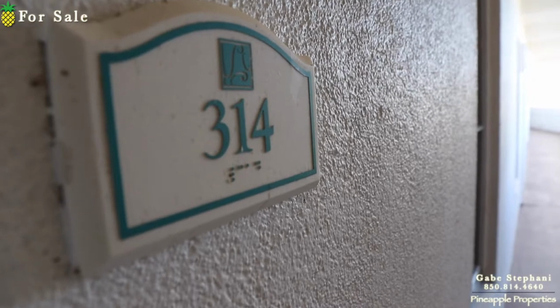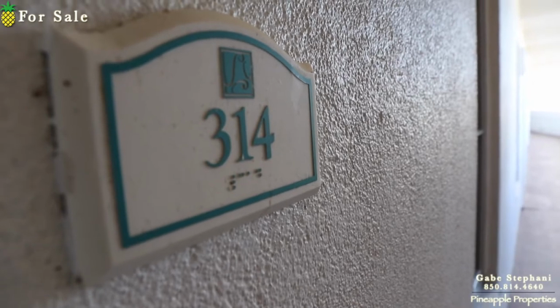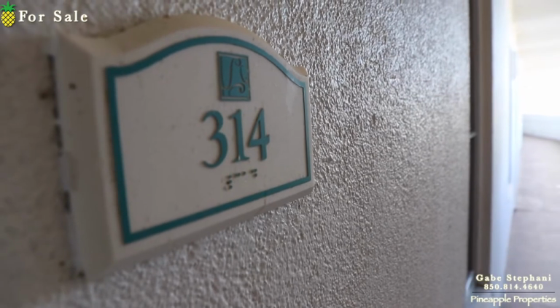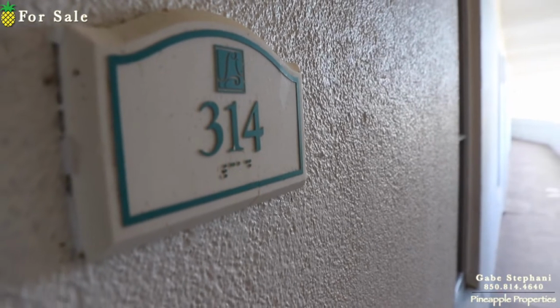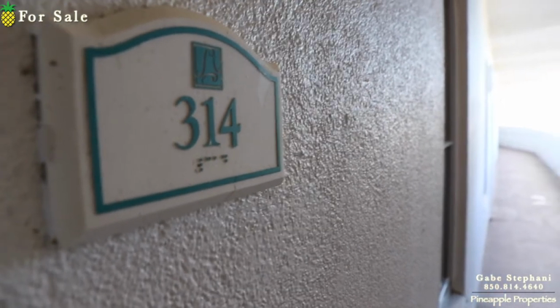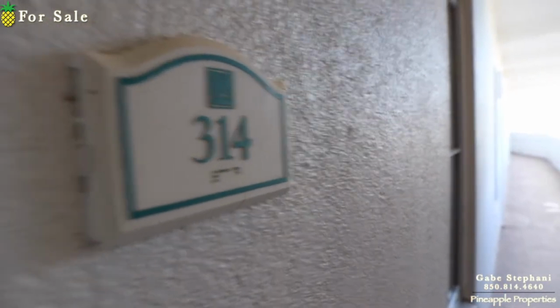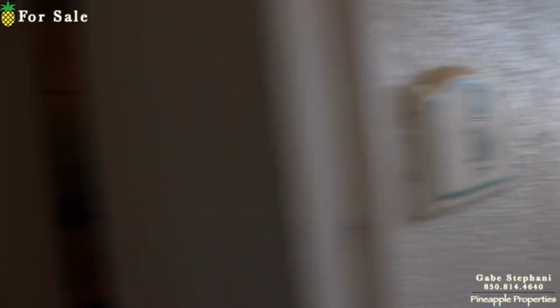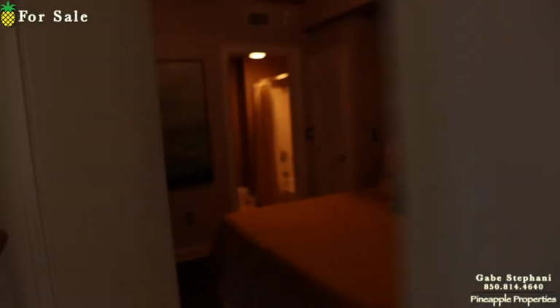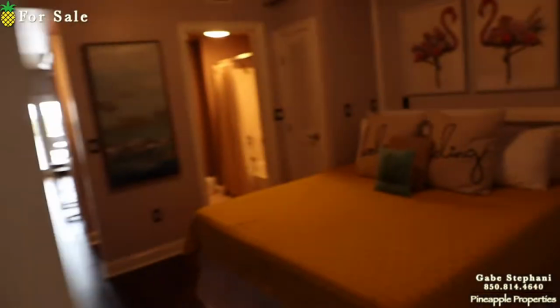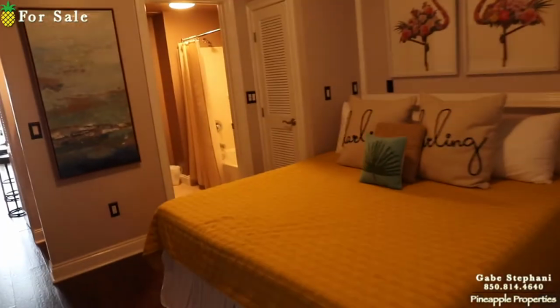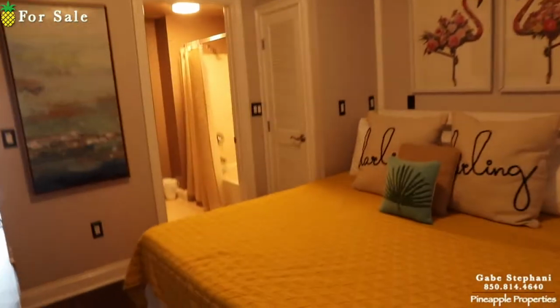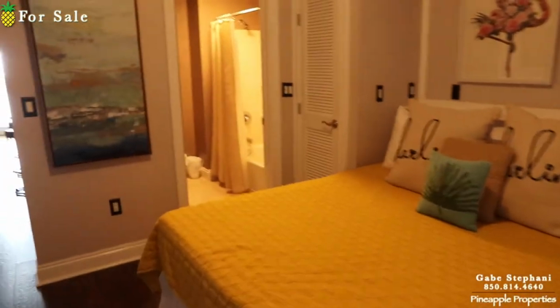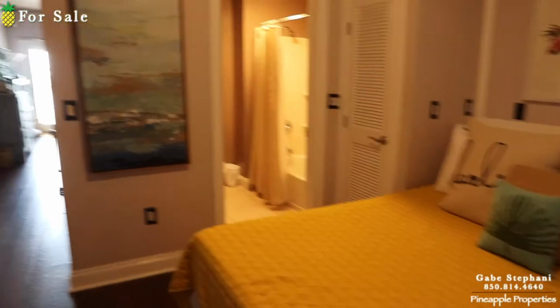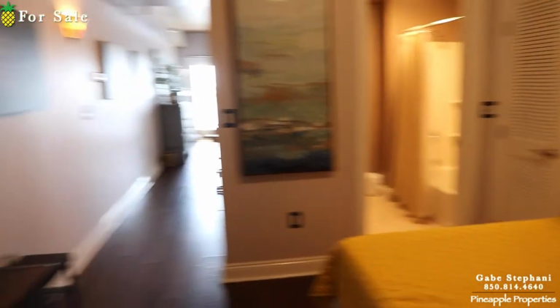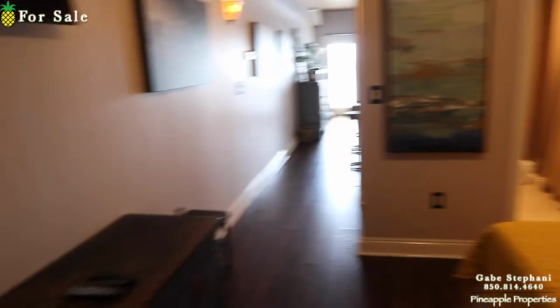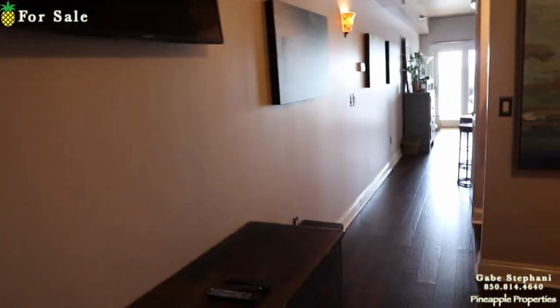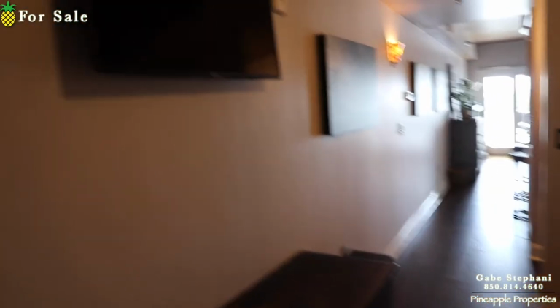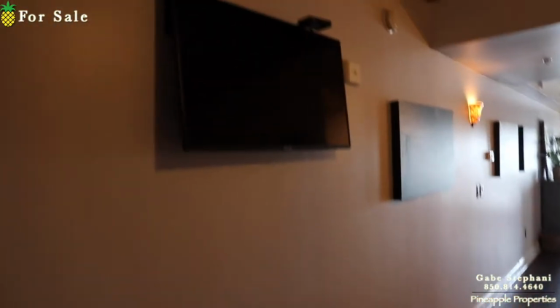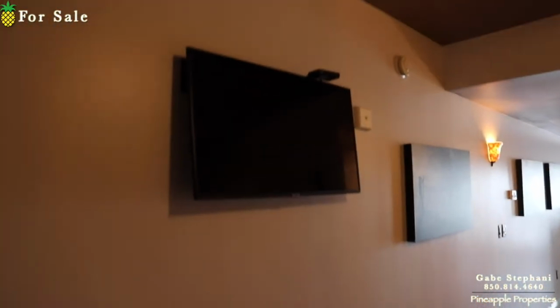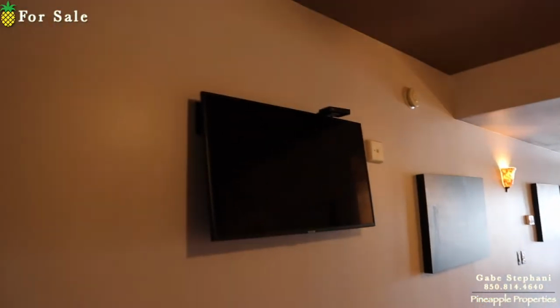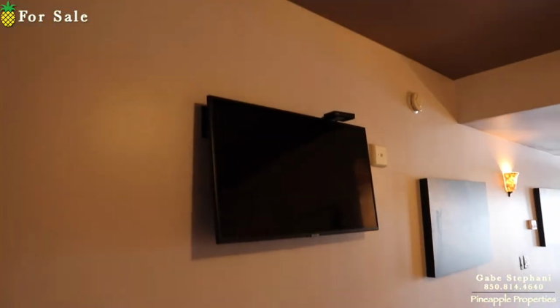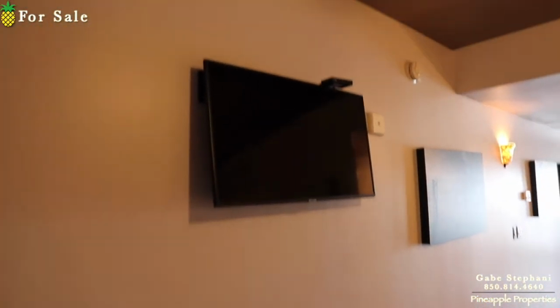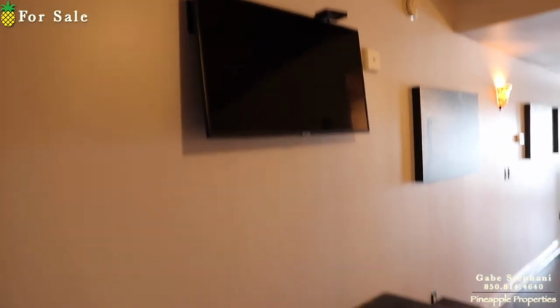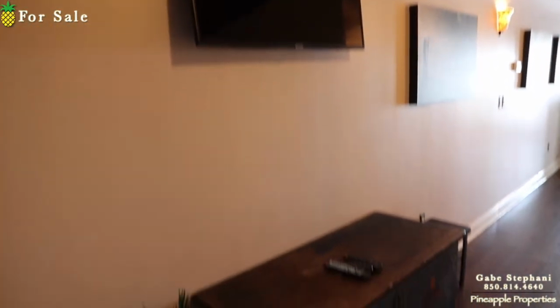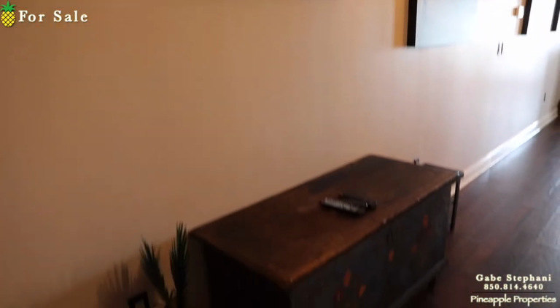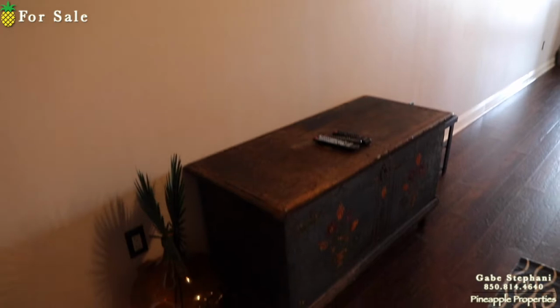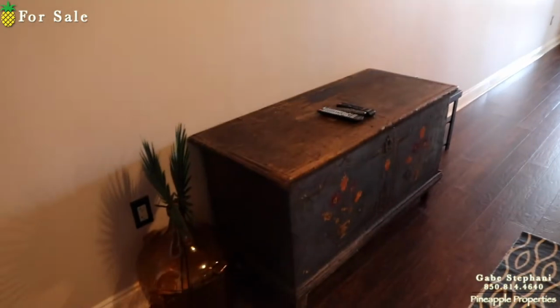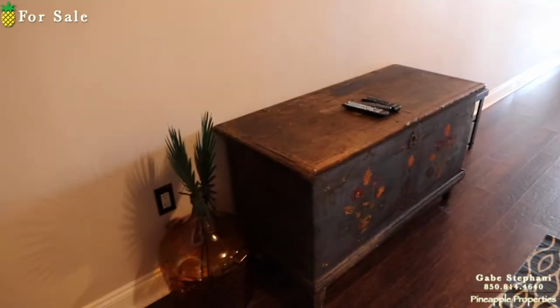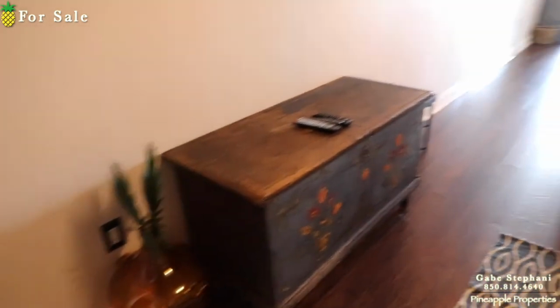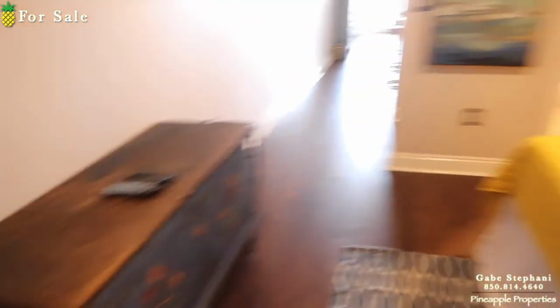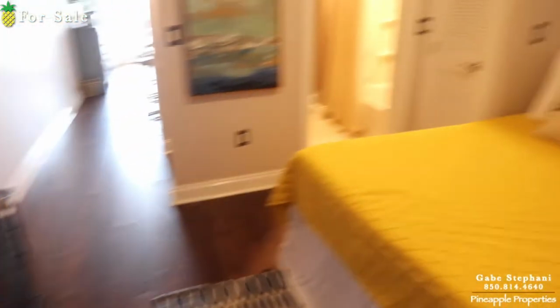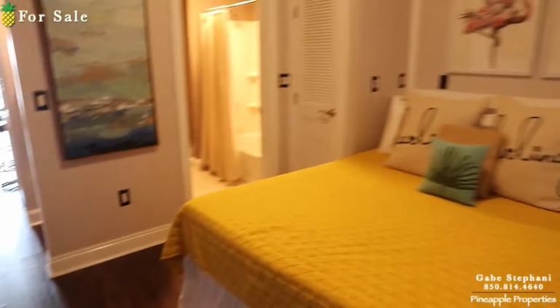I'm here just outside Carillon Inn at number 314. When I walk in and close the door, you can see that they've got the Samsung TV mounted right there. I've hidden all the cables behind the wall, which I love when people do that.